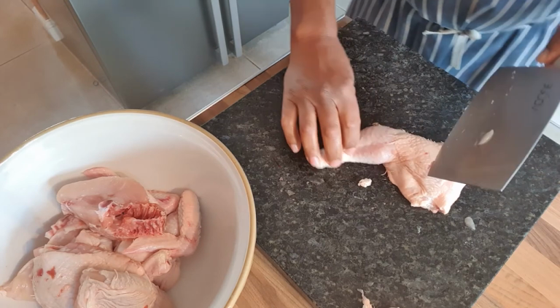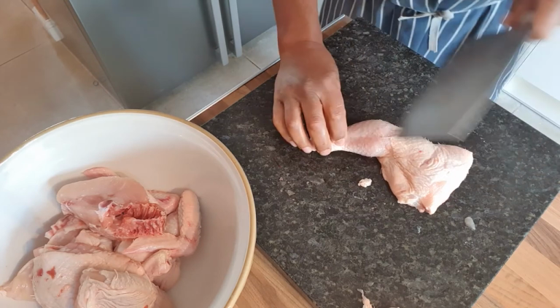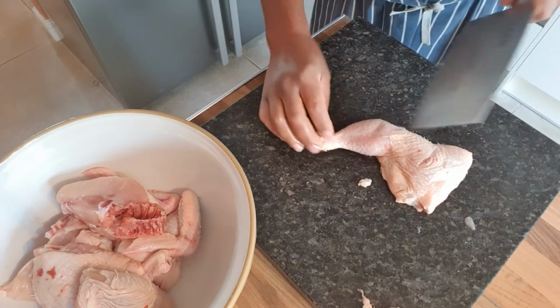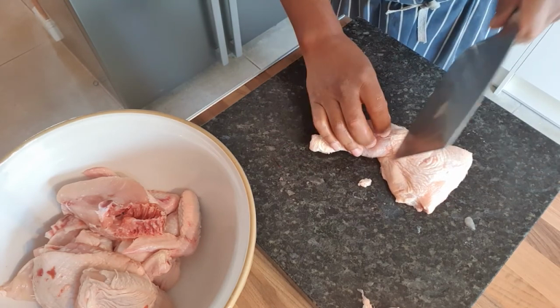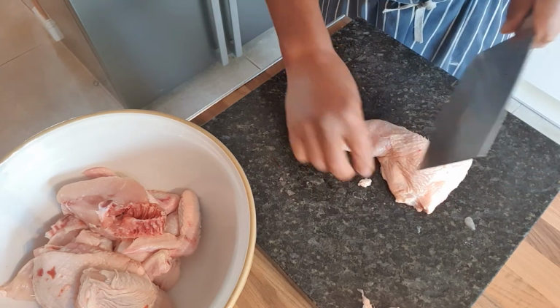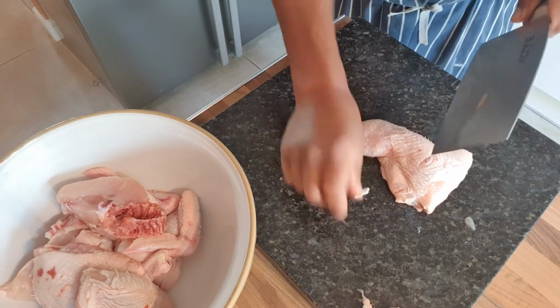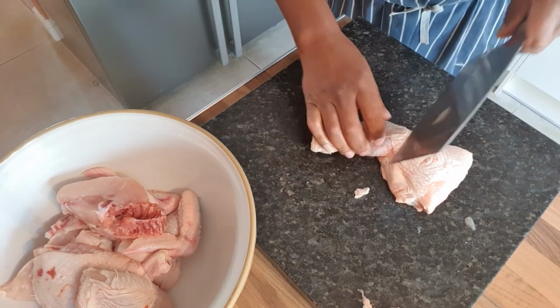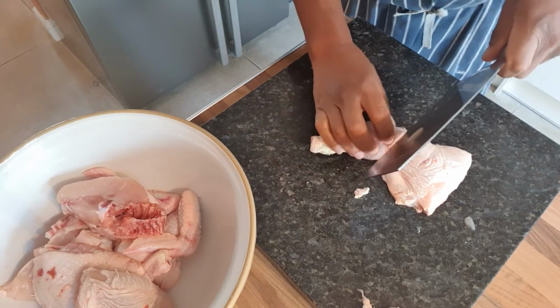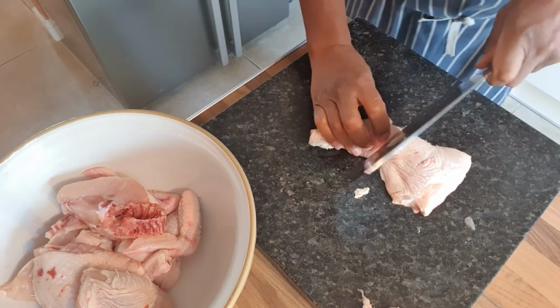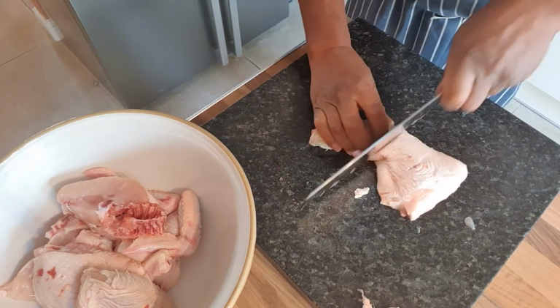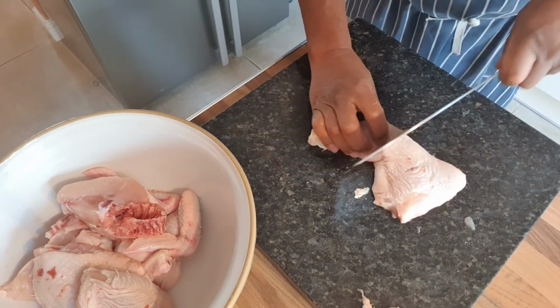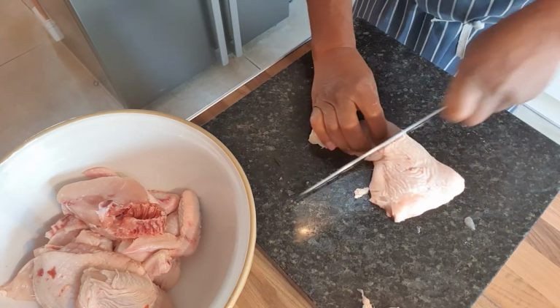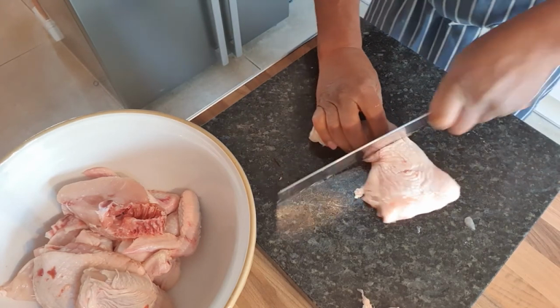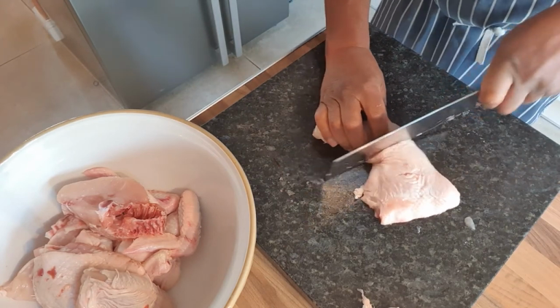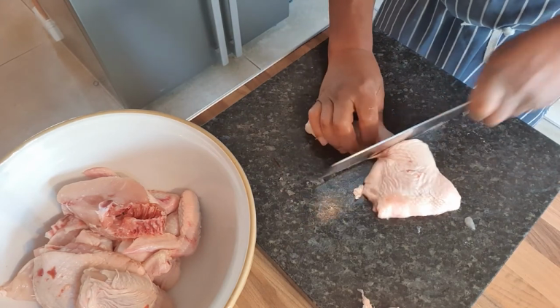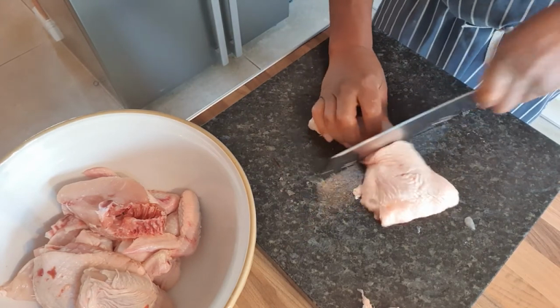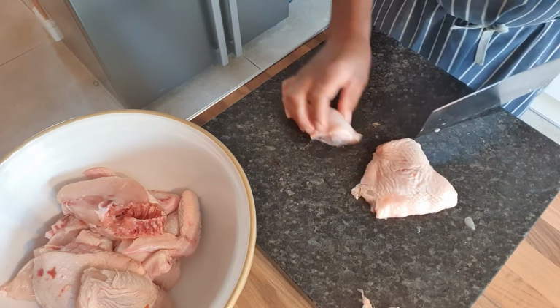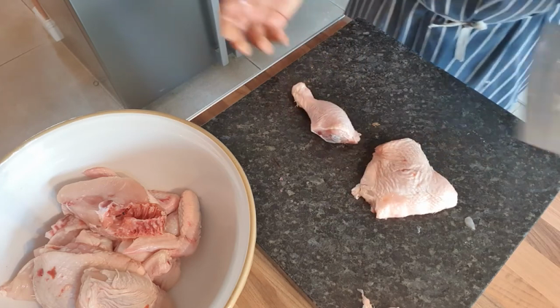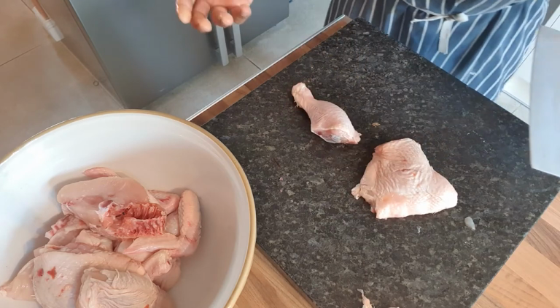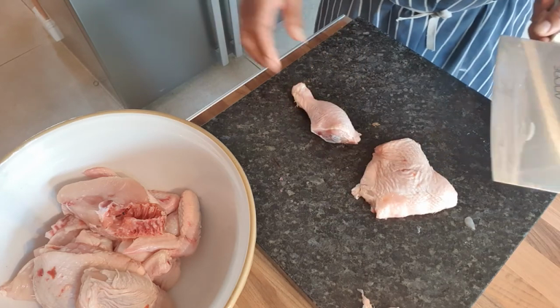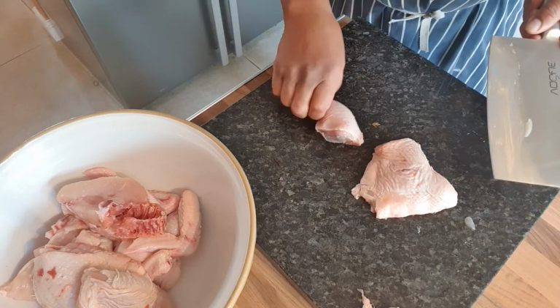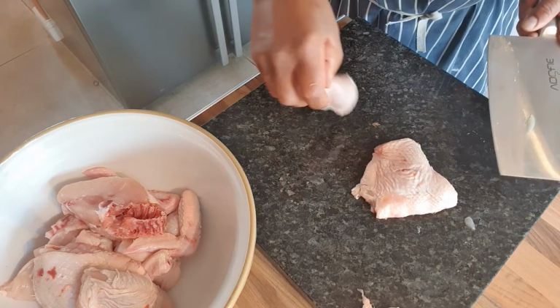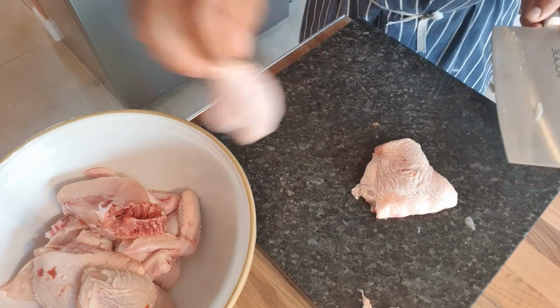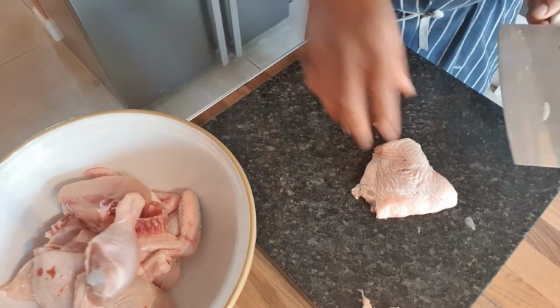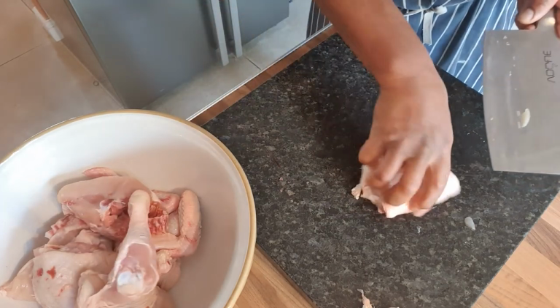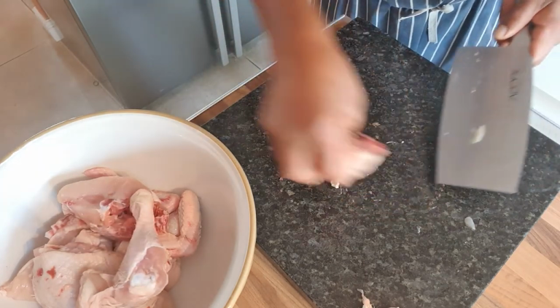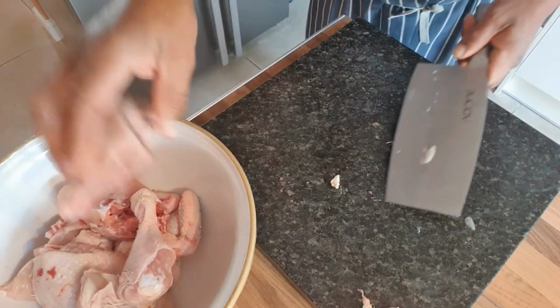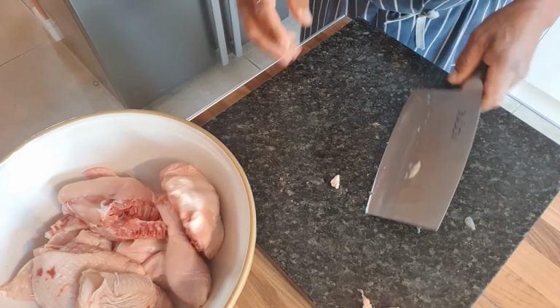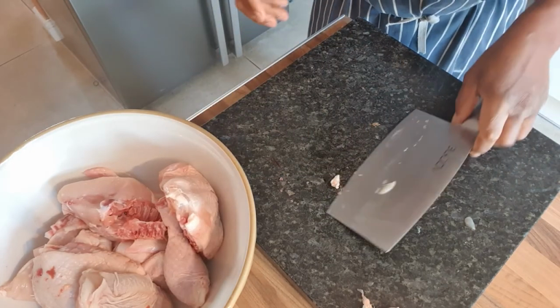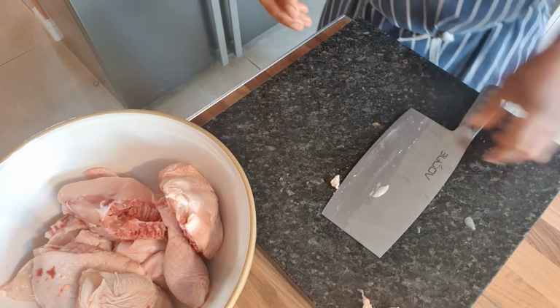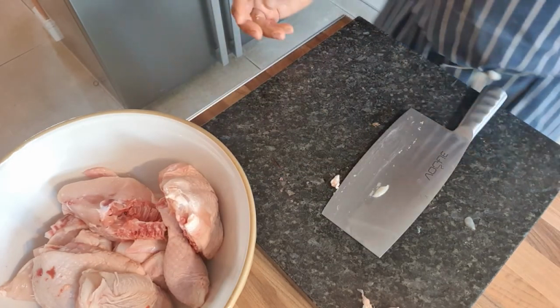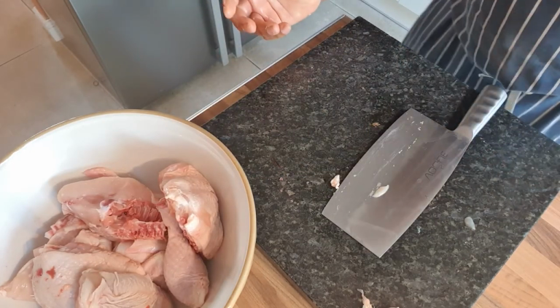And the last one. You've got the thigh, you've got the leg. You go through the joint — which I suppose you'd call the knee — like through there, and that's your chicken cut up. Happy days. Thanks for watching.